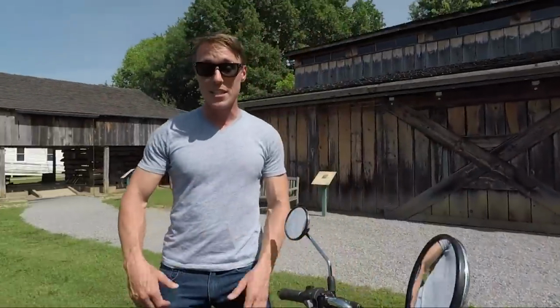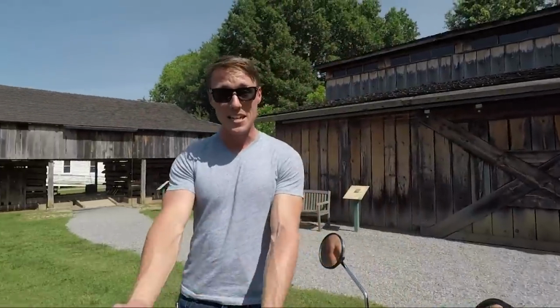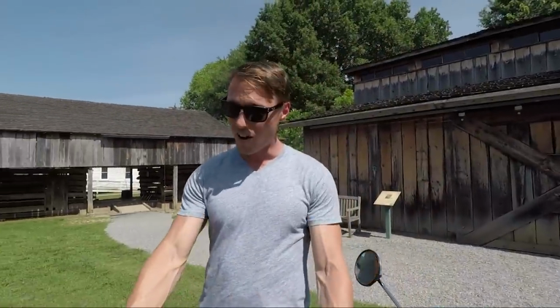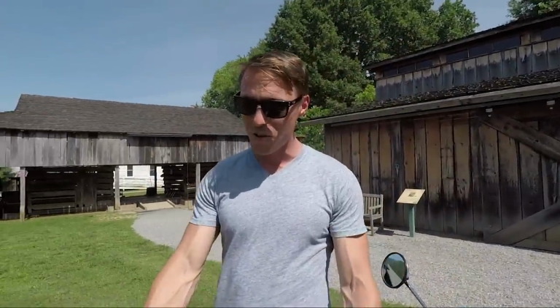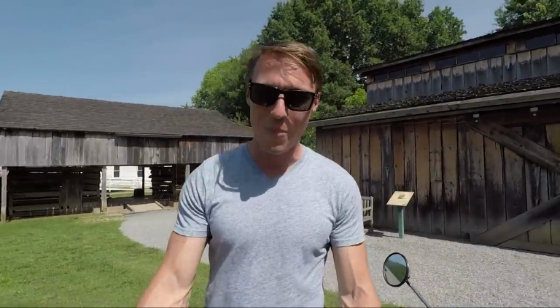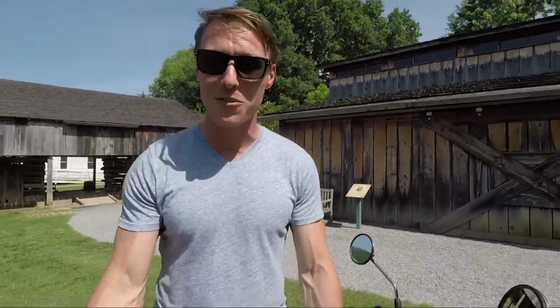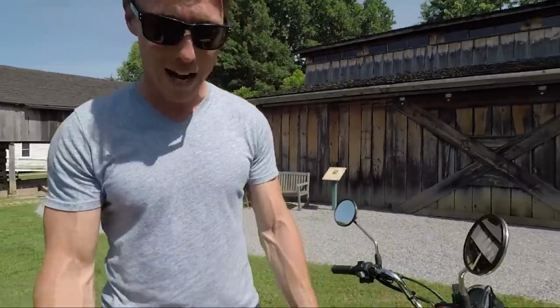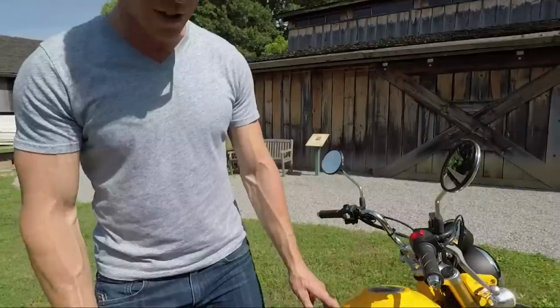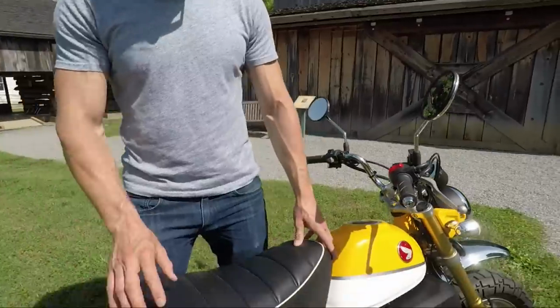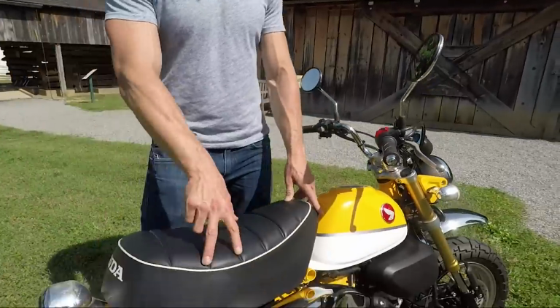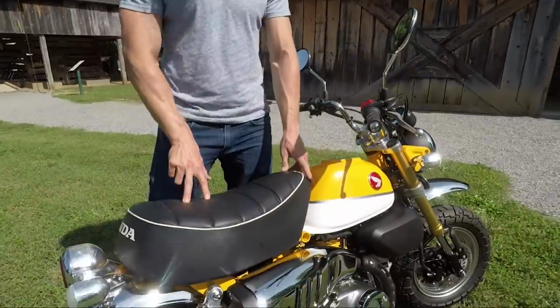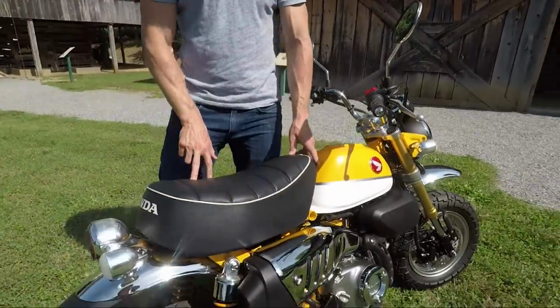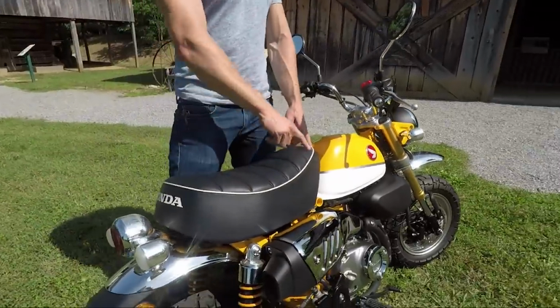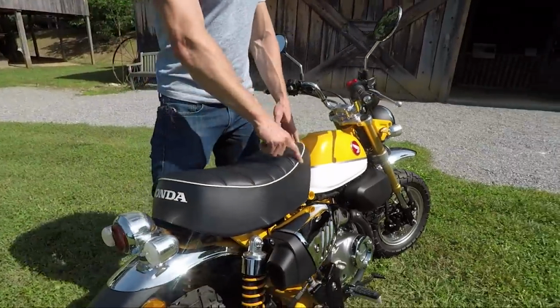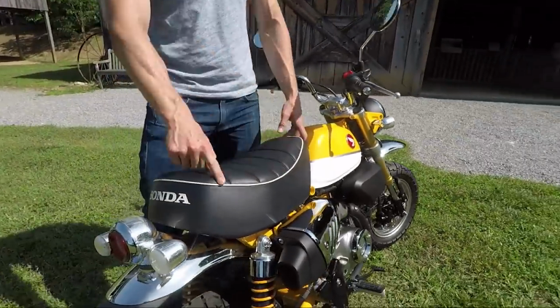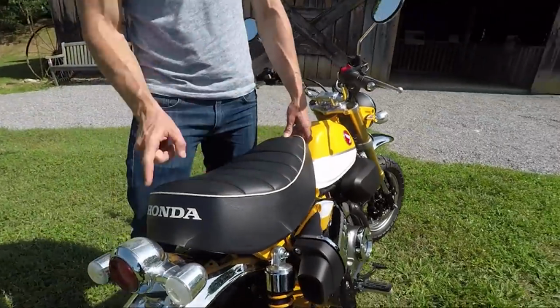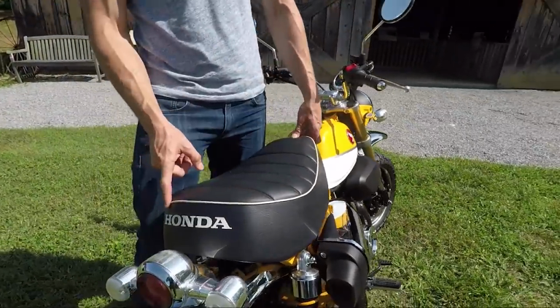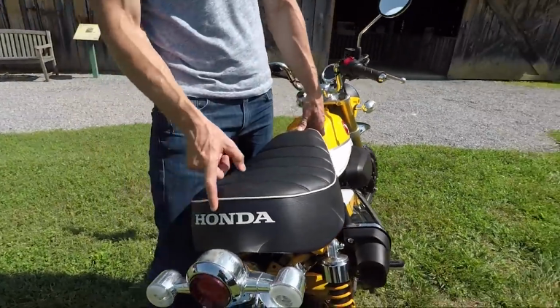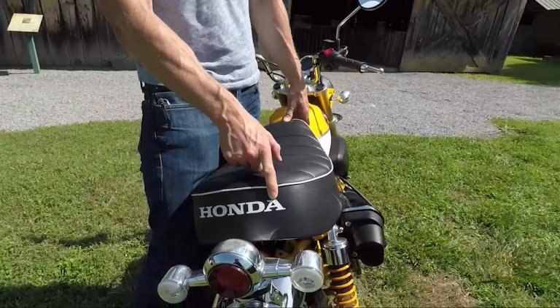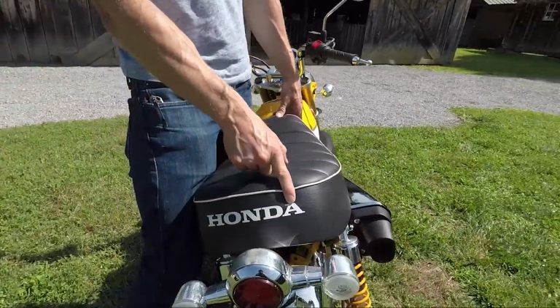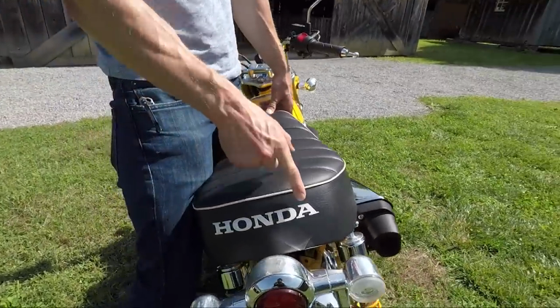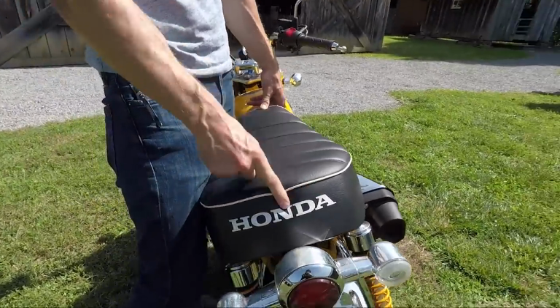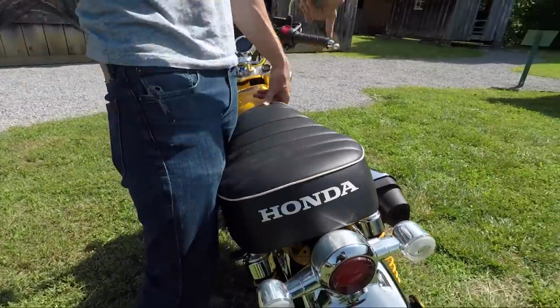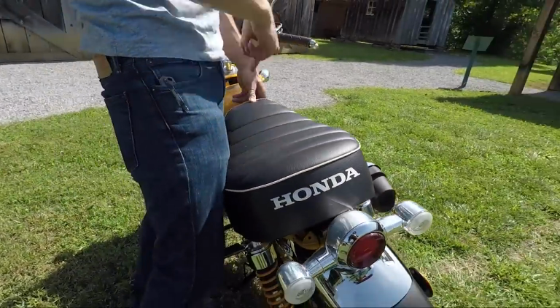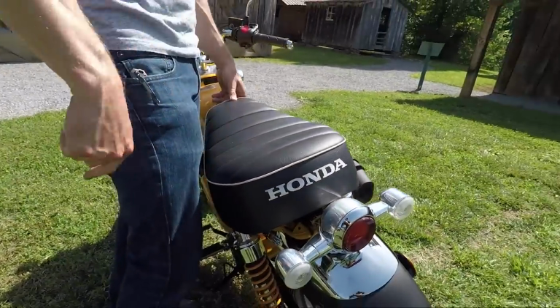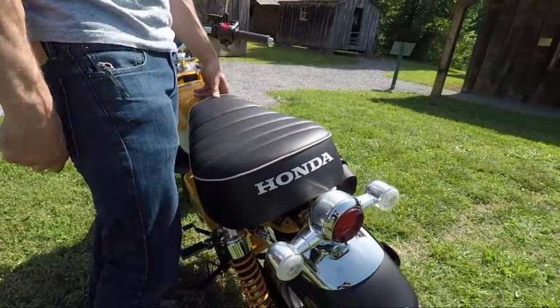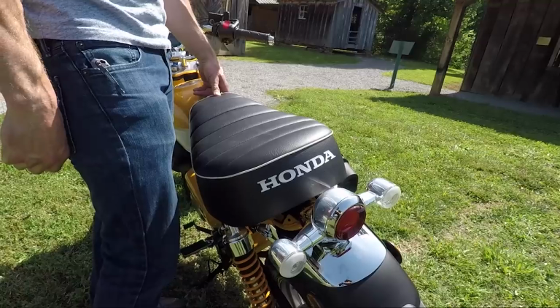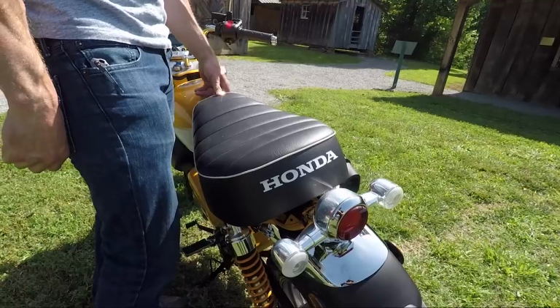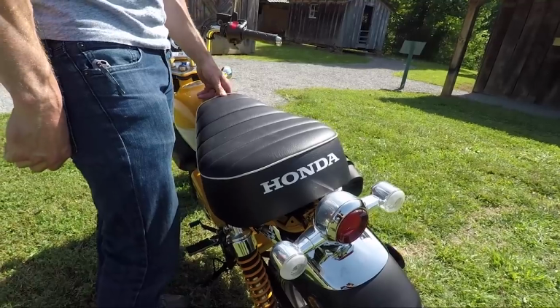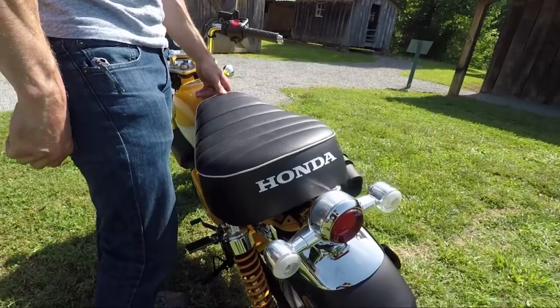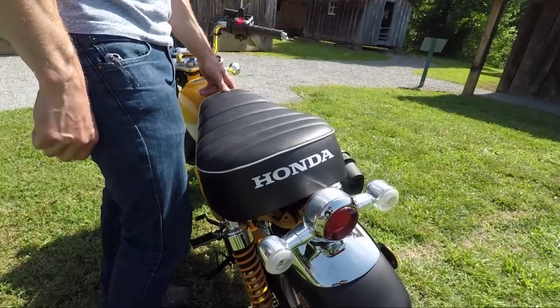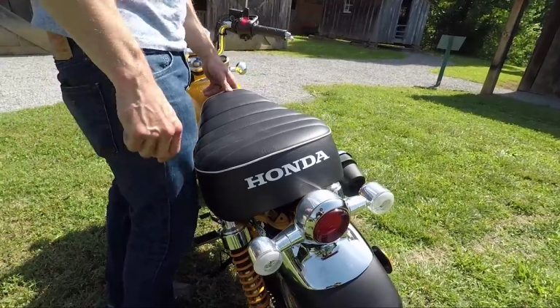The seat is also a tremendous throwback, true to the original. It is pleated, it is piped, and it's even got the Honda logo in white across the back, like they had for decades and decades.